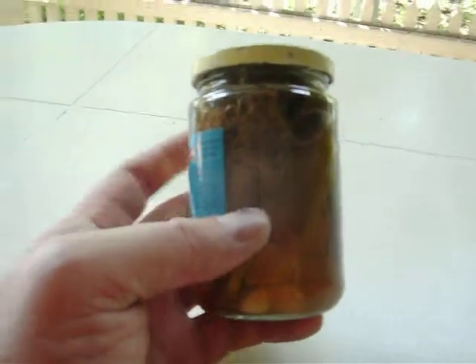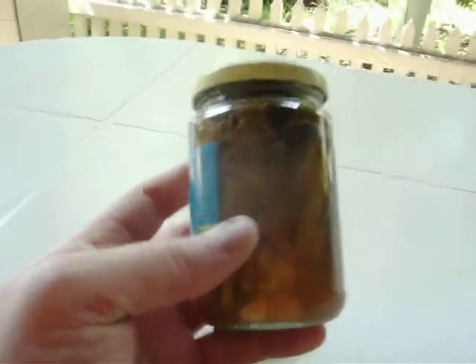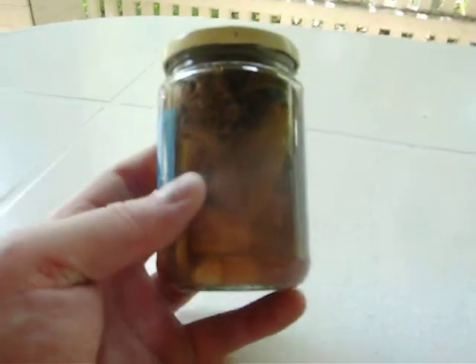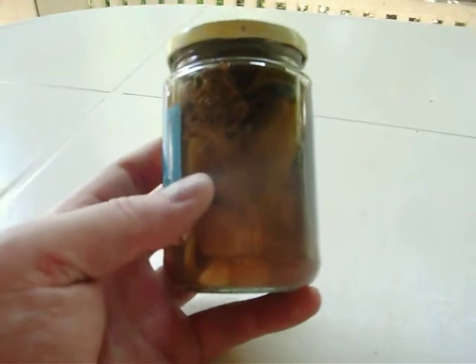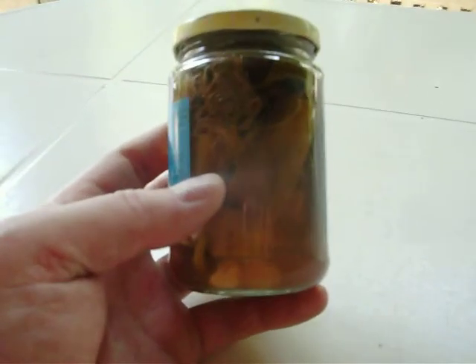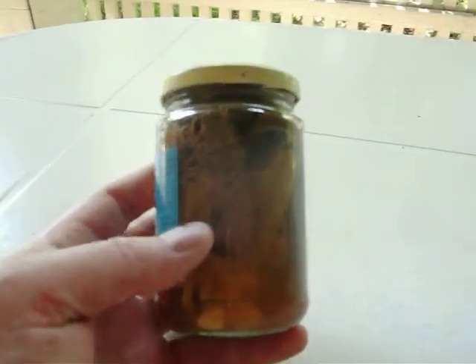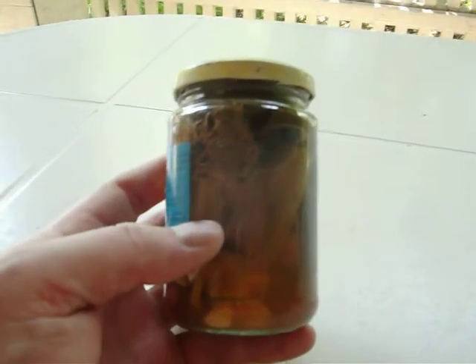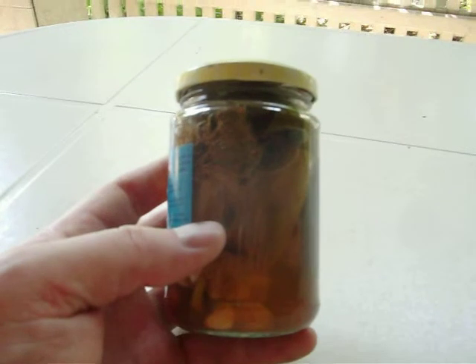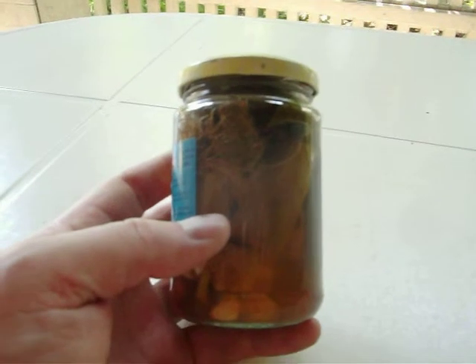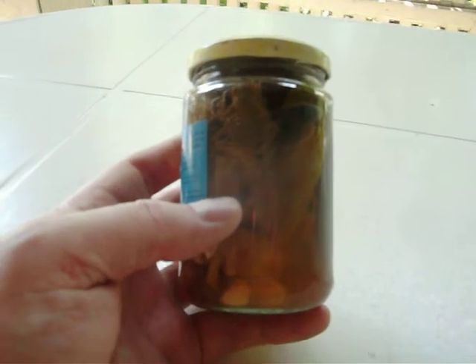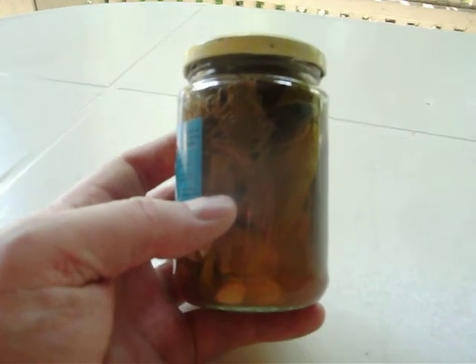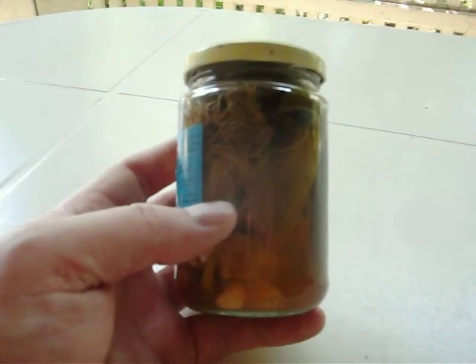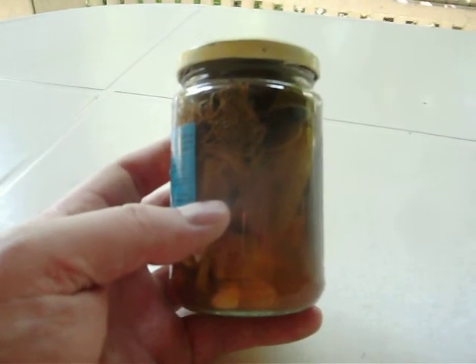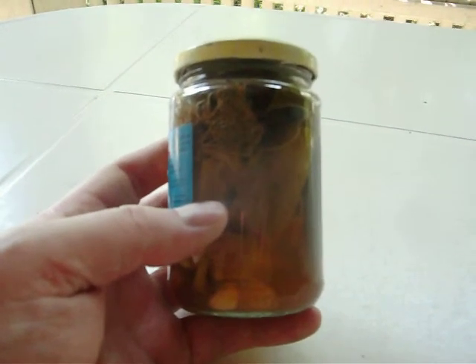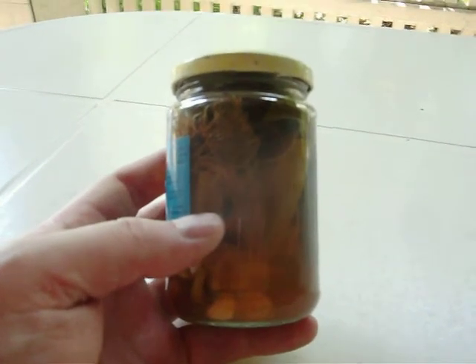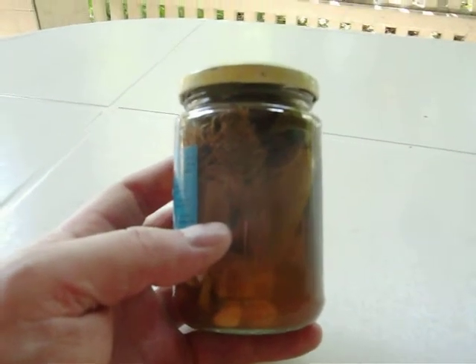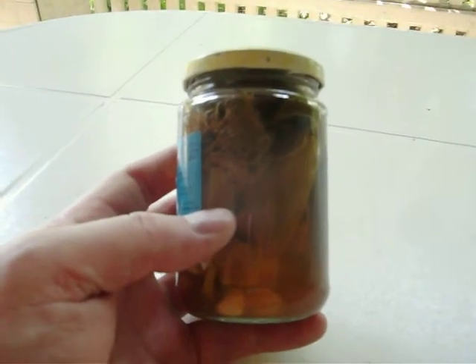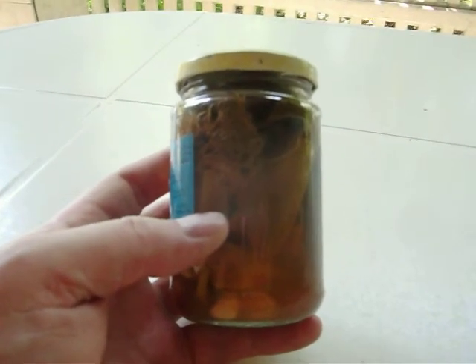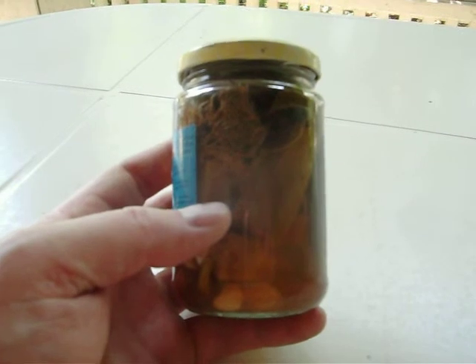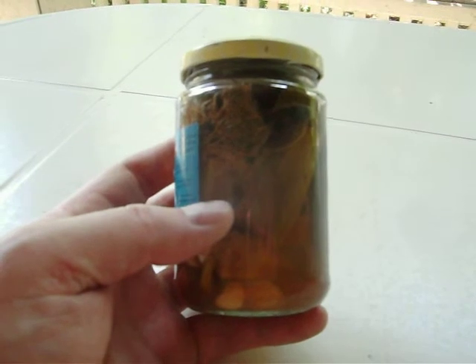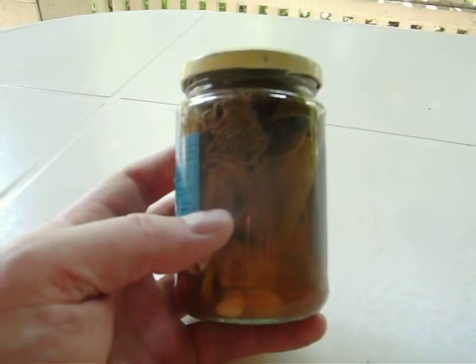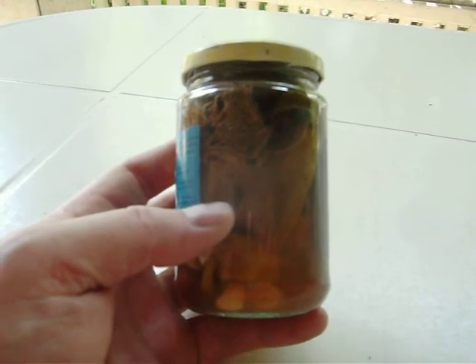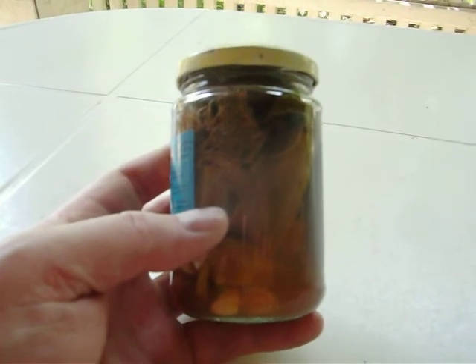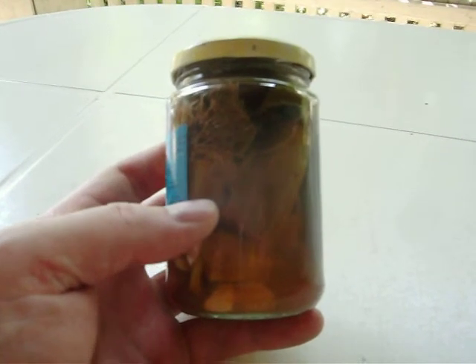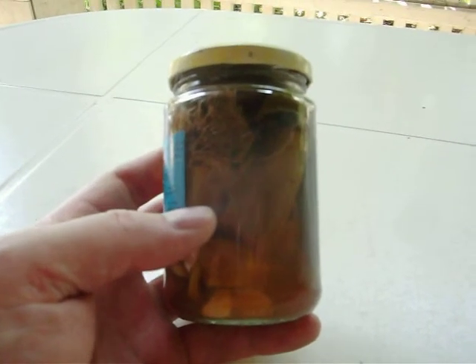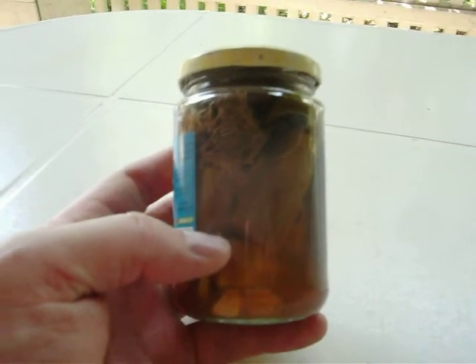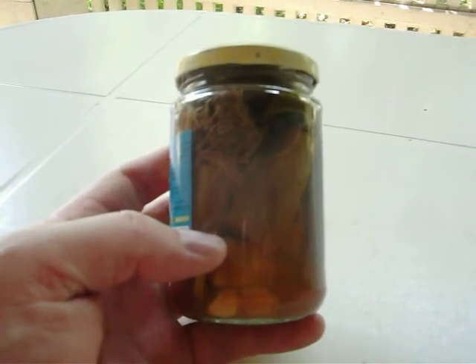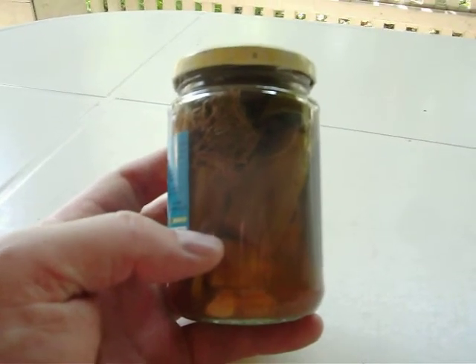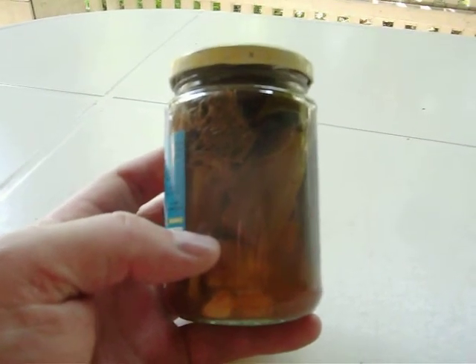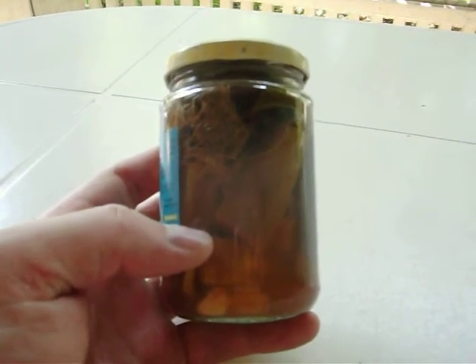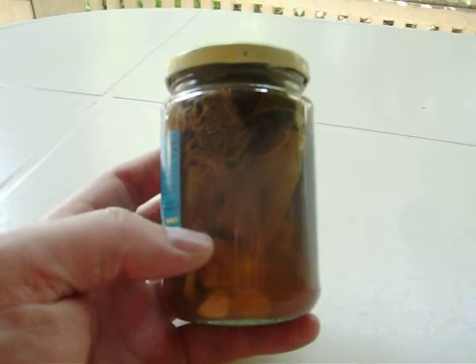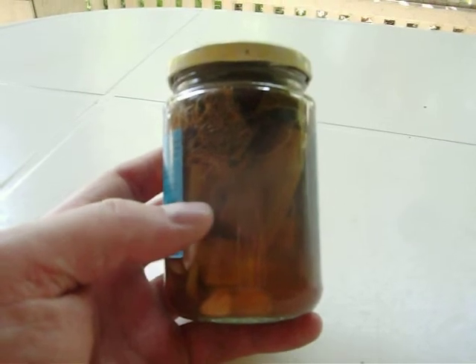The vinegar-to-water ratio is up to the individual — it depends on how strong you like it. Three to one, four to one, five to one. I use five to one, sometimes four to one.